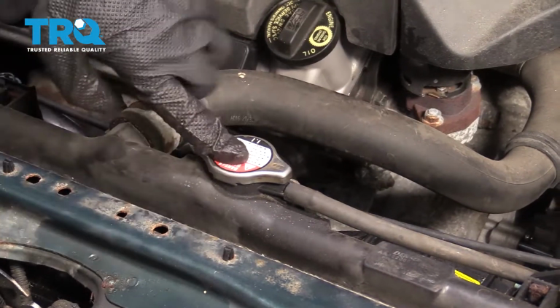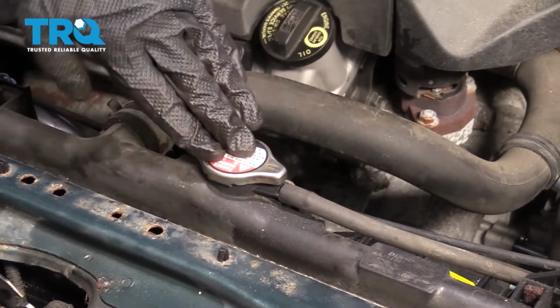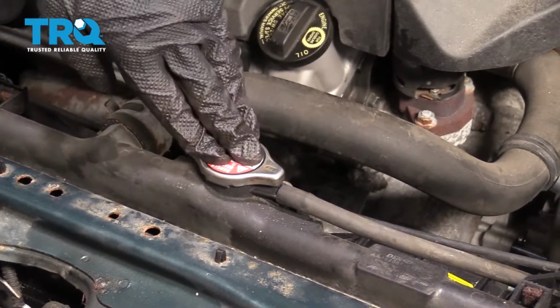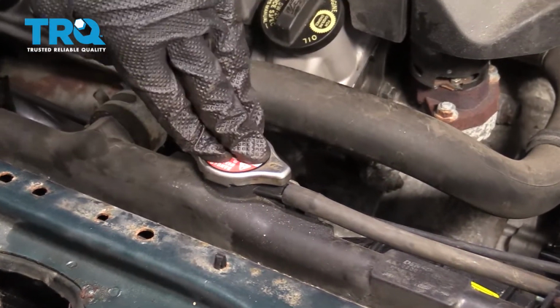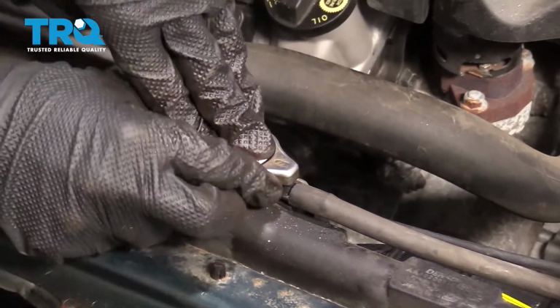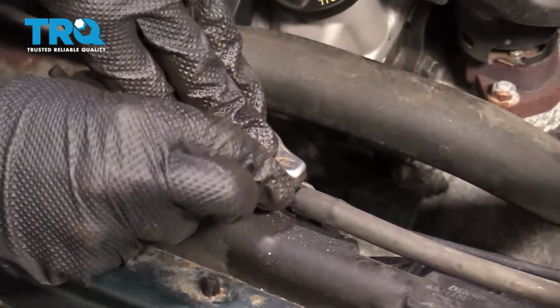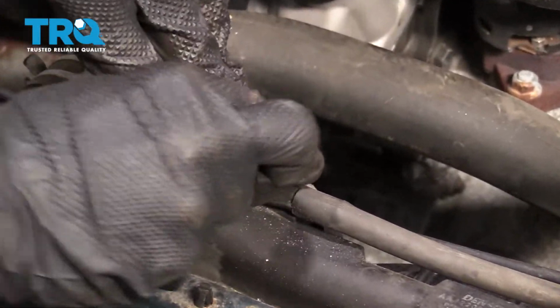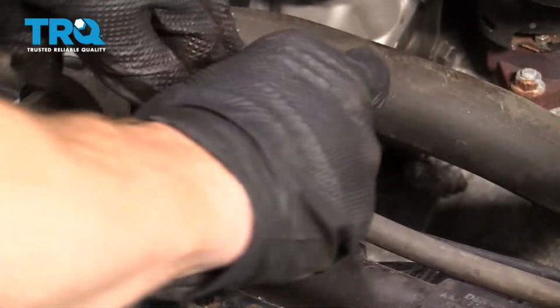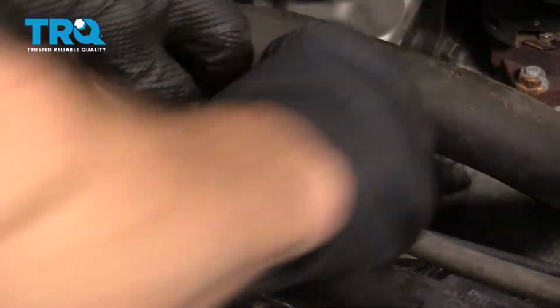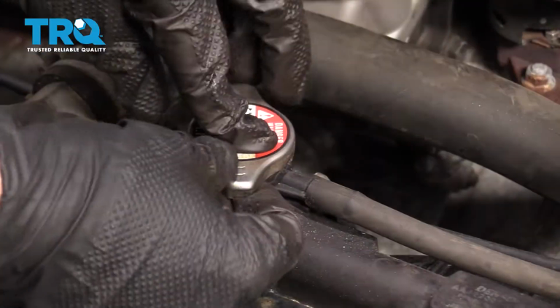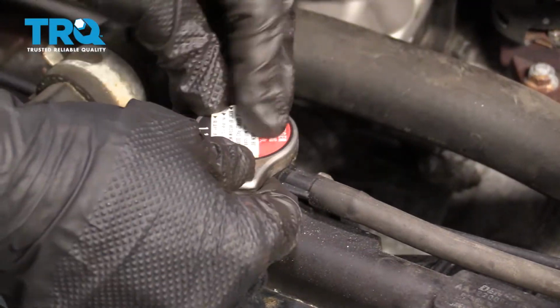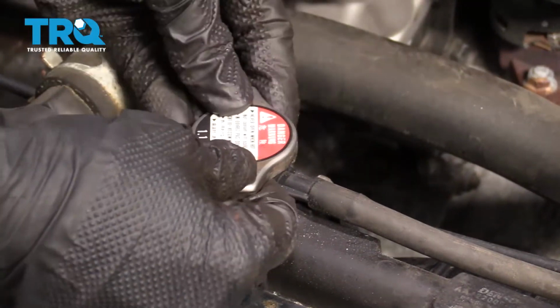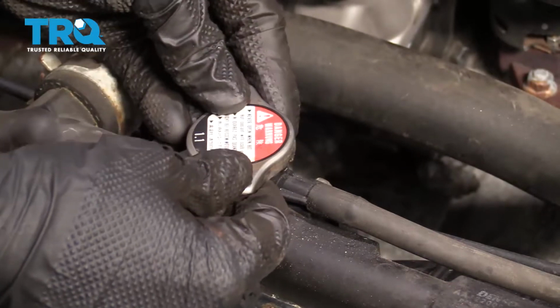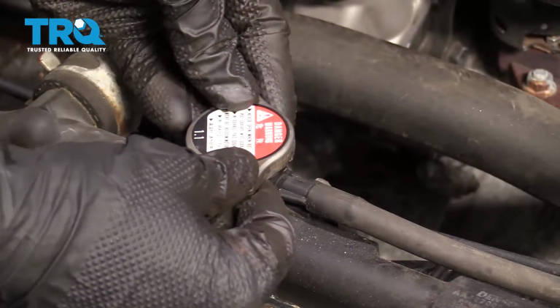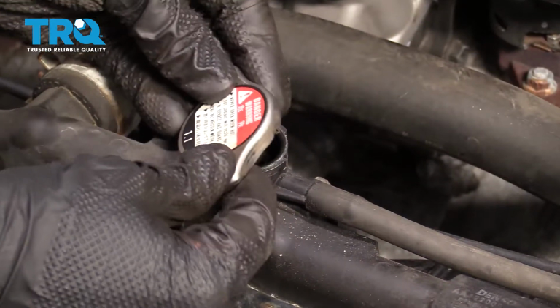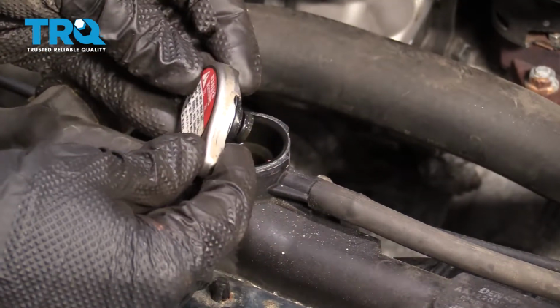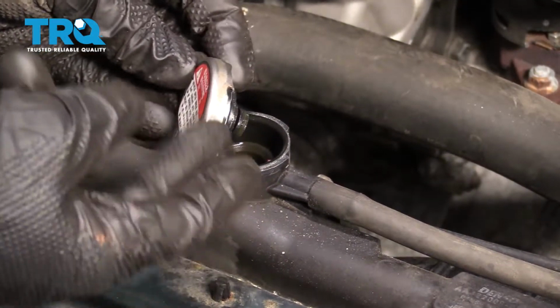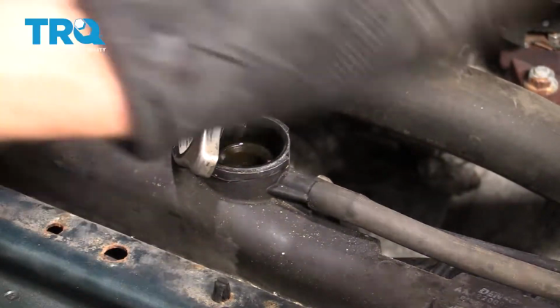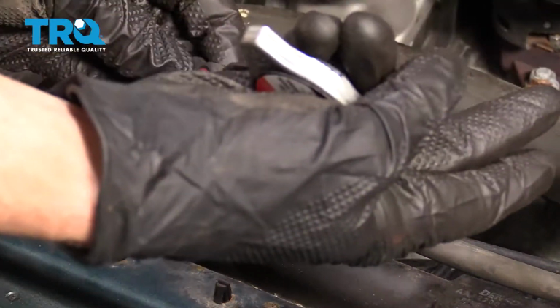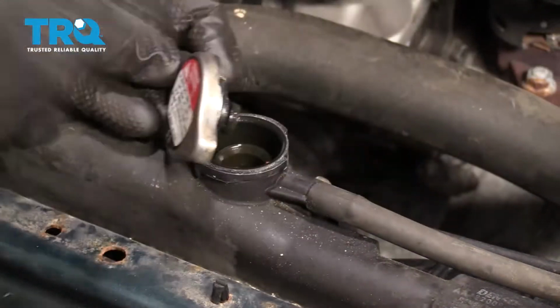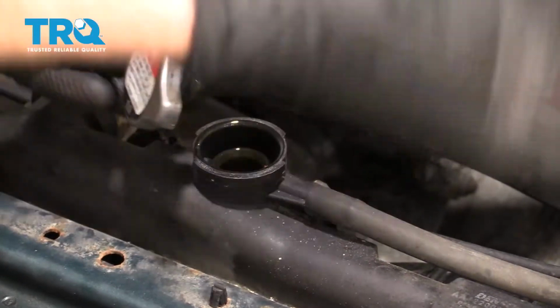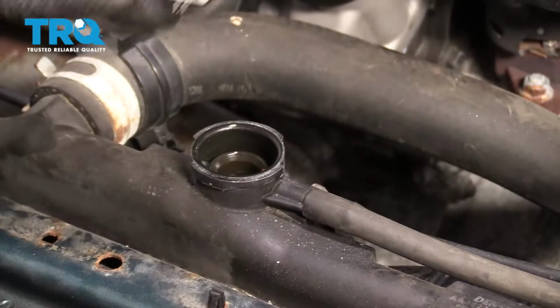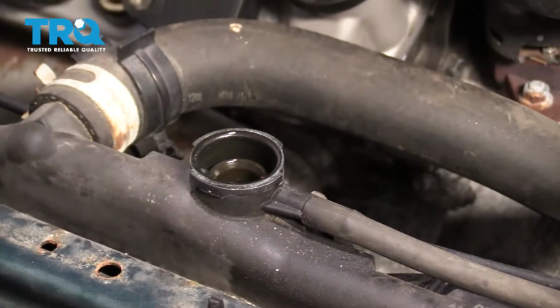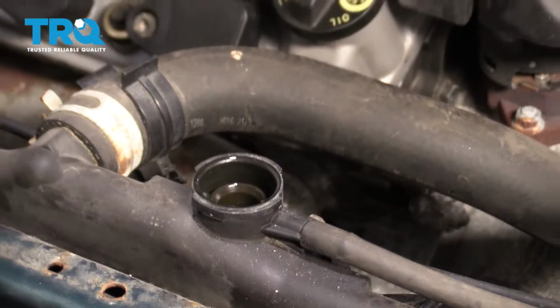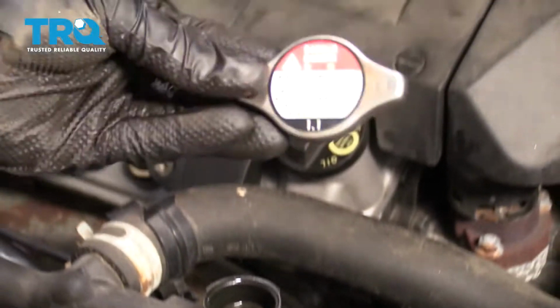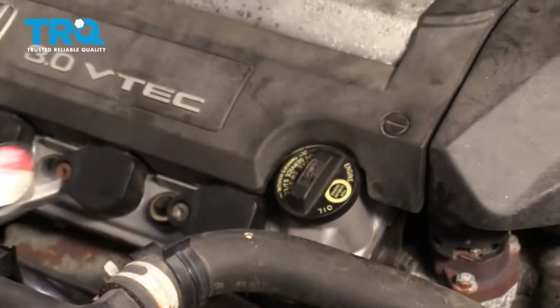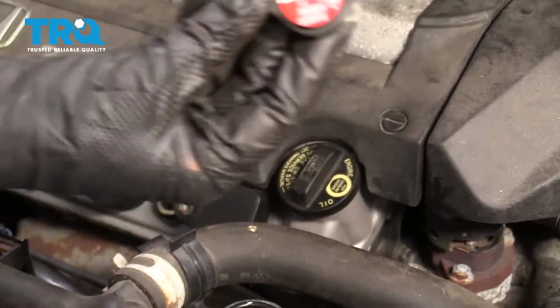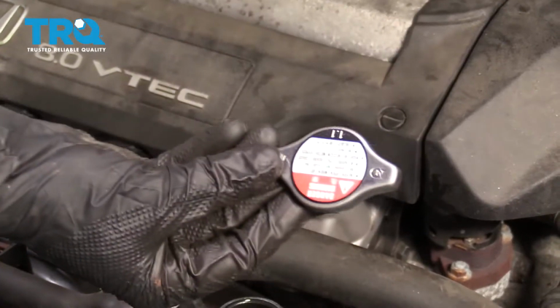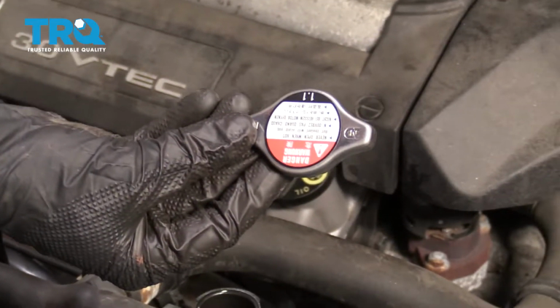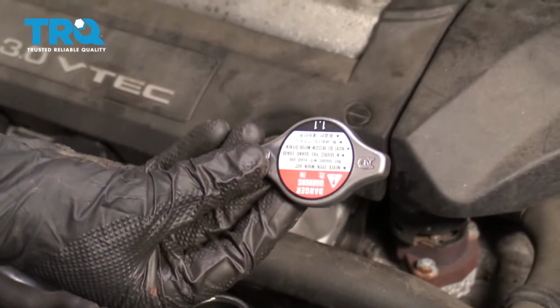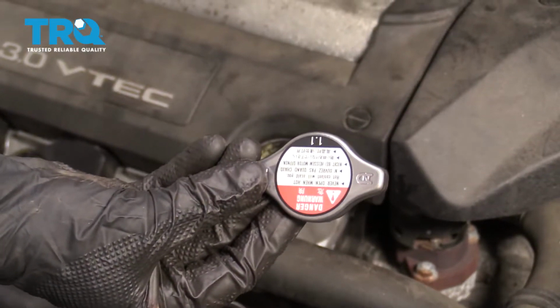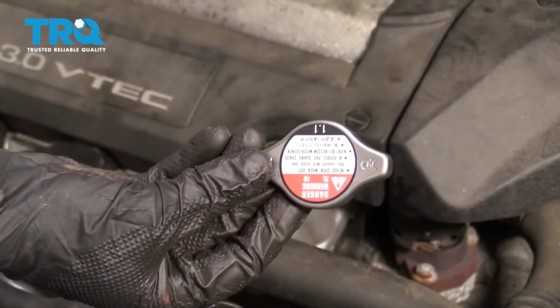The next thing I wanna do is press down, turn this counterclockwise, and then lift it up and away from my eyes. That way there, in case any pressure does come out, it's going away from me. Set this aside for recycling, and let's get ready to install our new one.